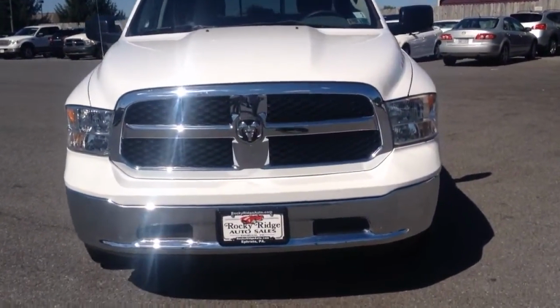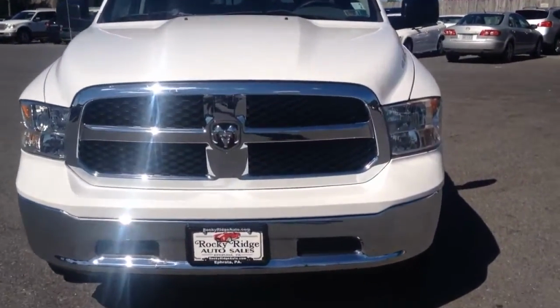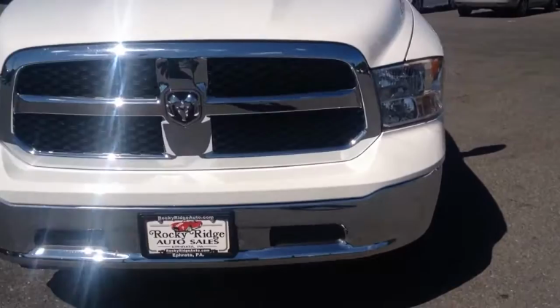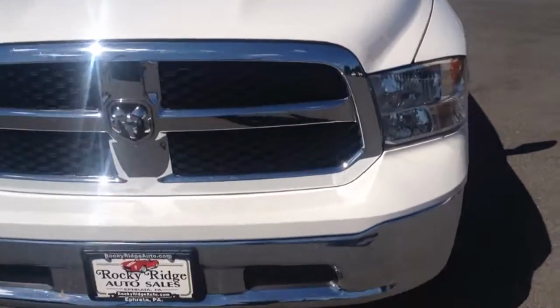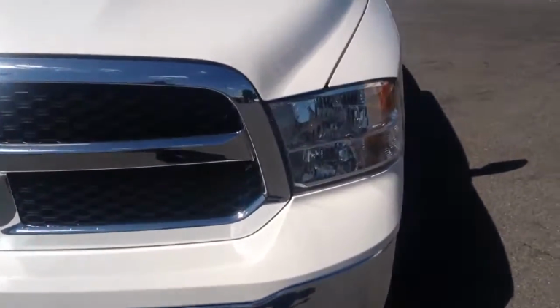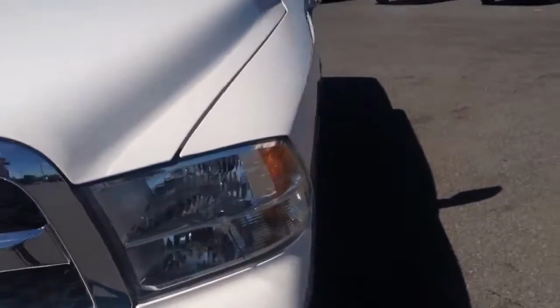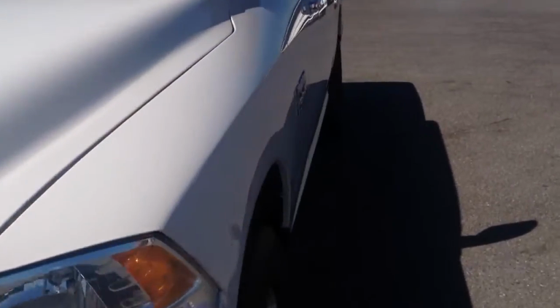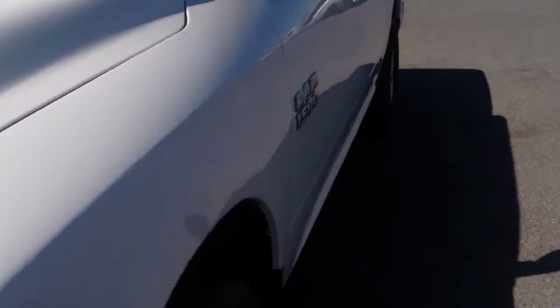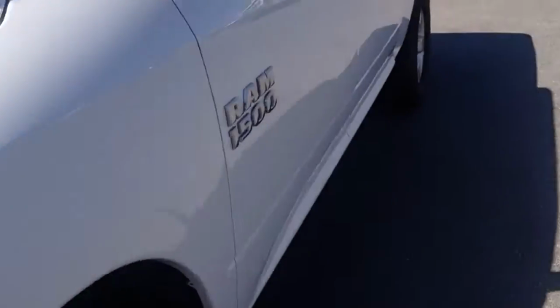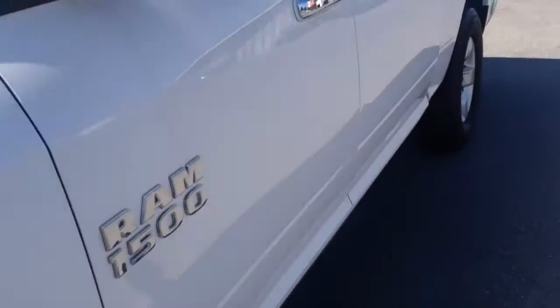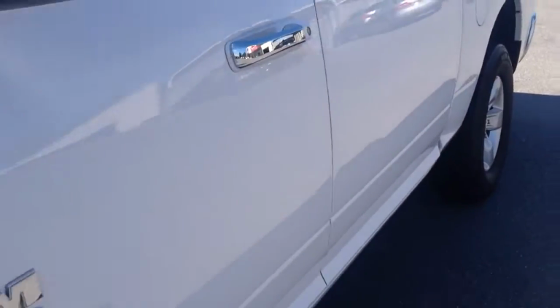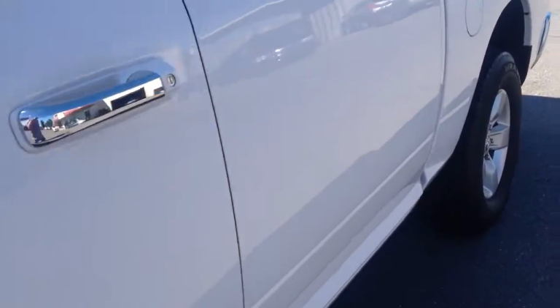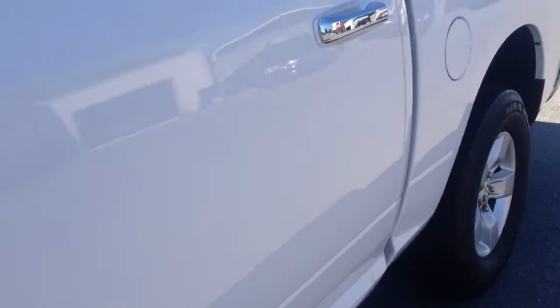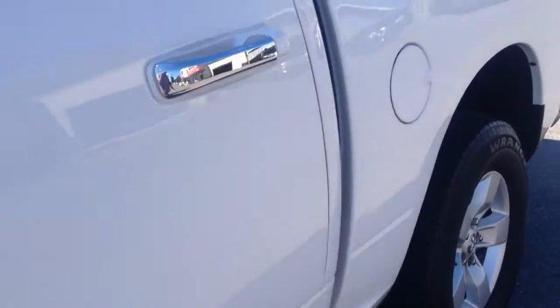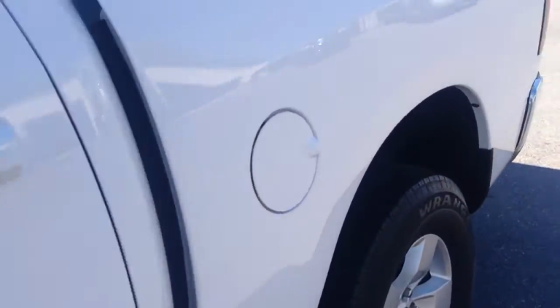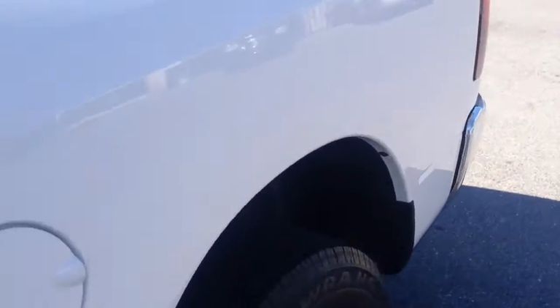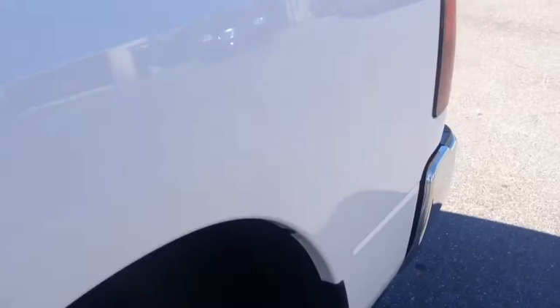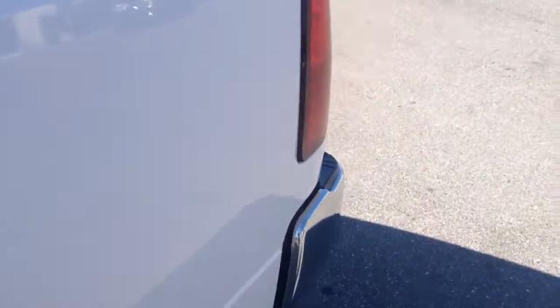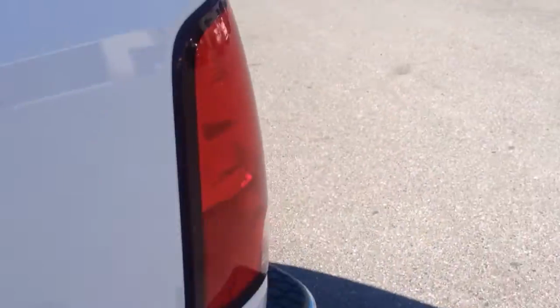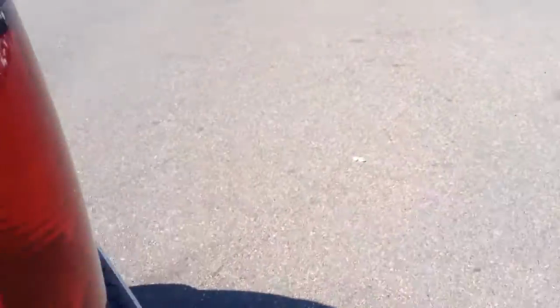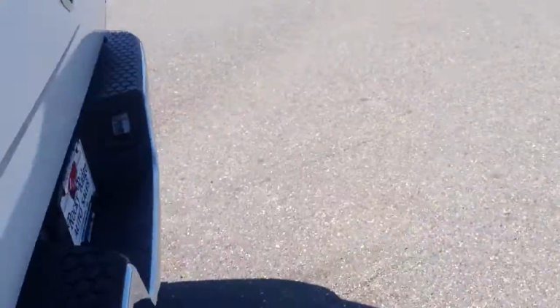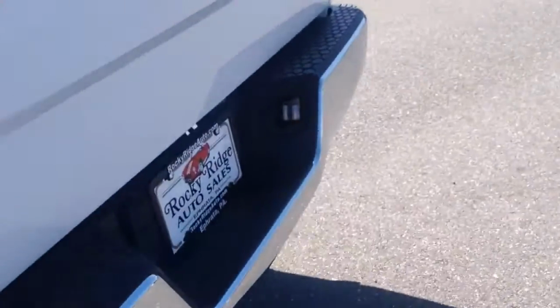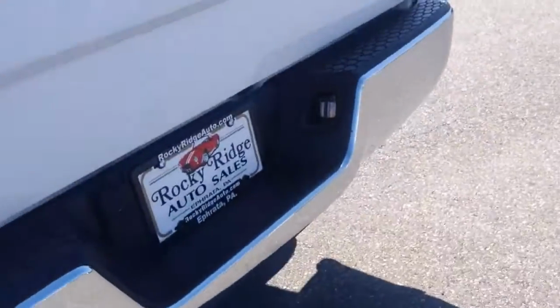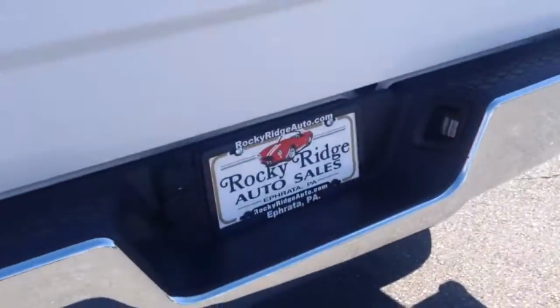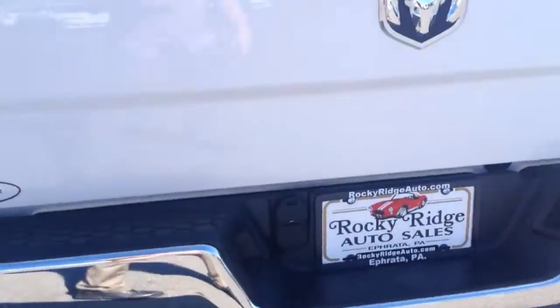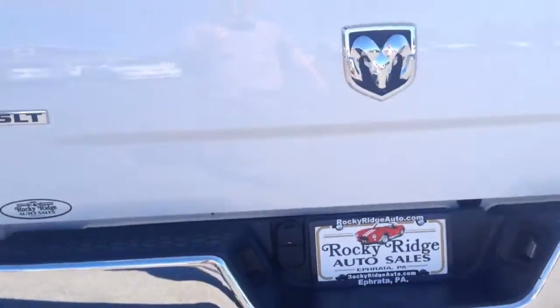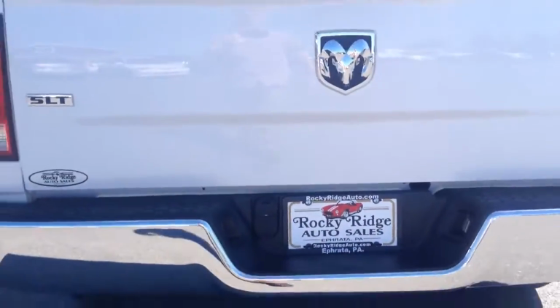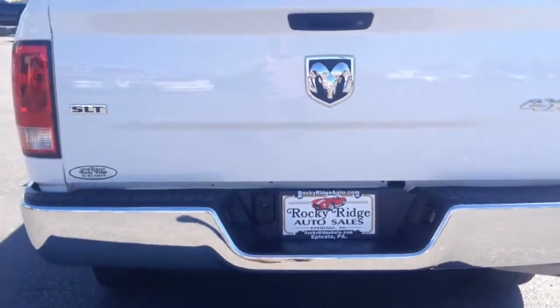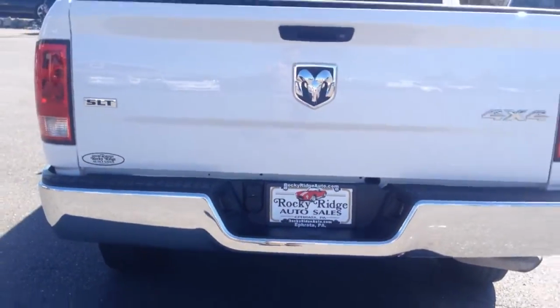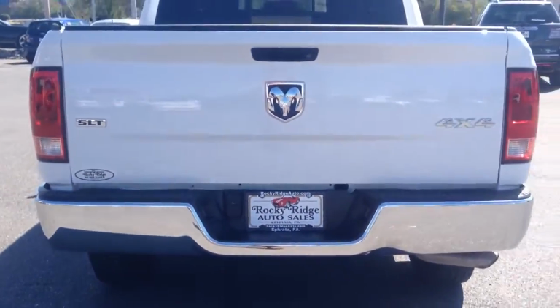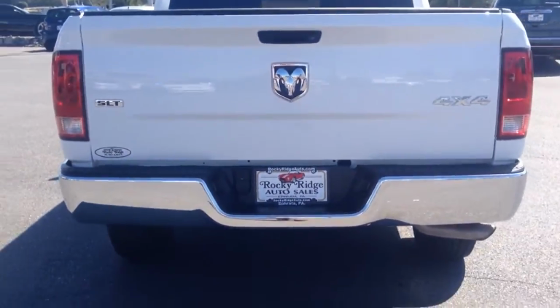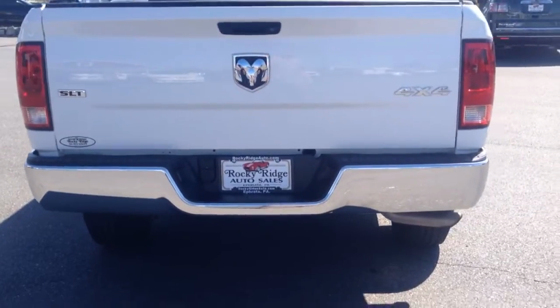Nice, clean, sharp, aggressive truck. Take a walk down the side — it's free of any major scratches, dents, or dings. You can see the SLT four wheel drive badge.